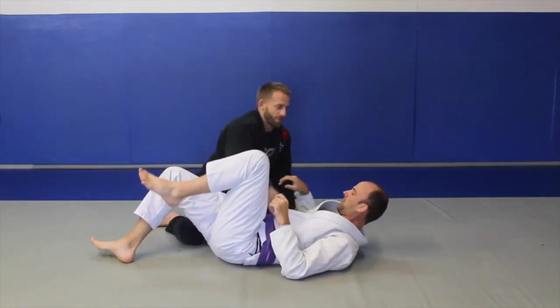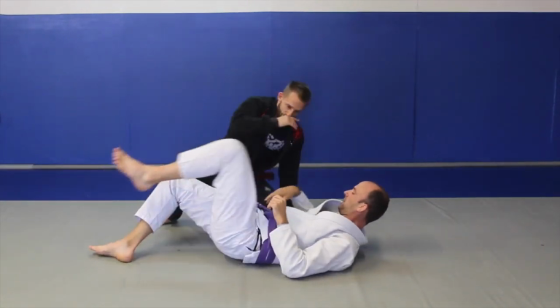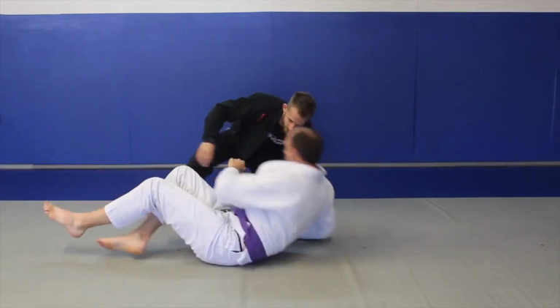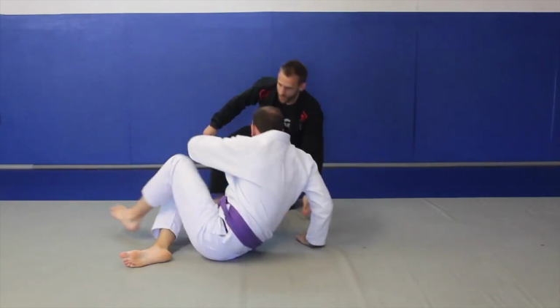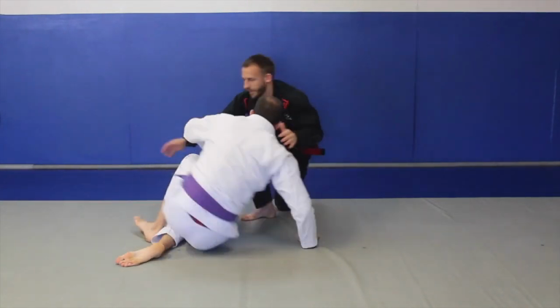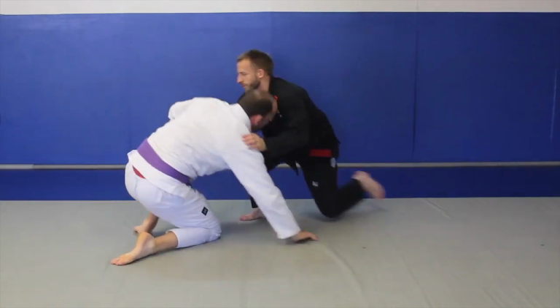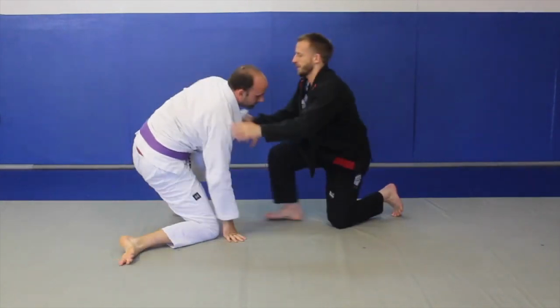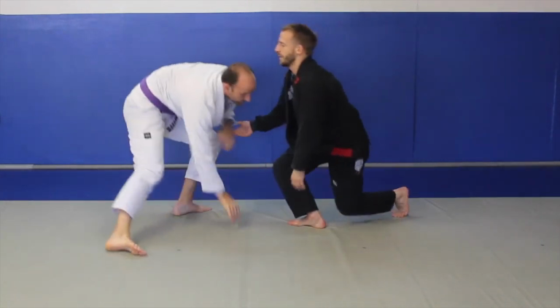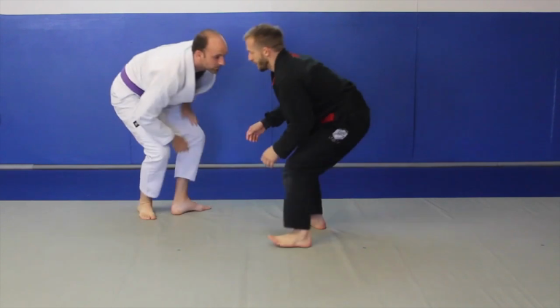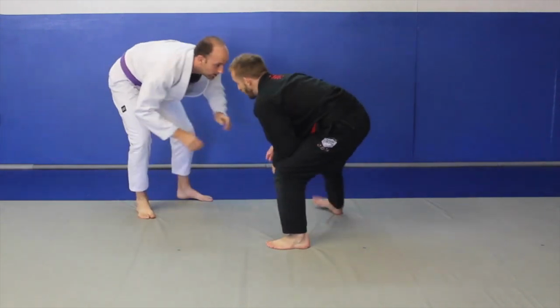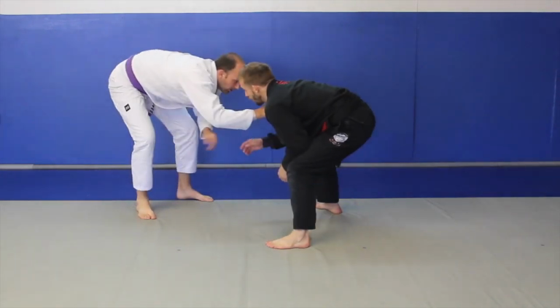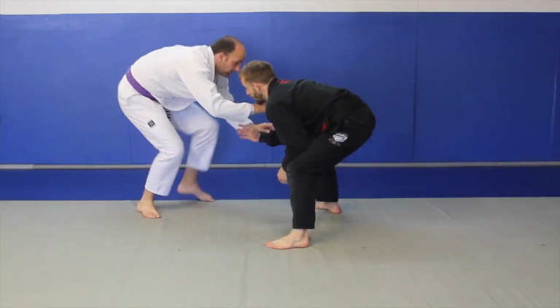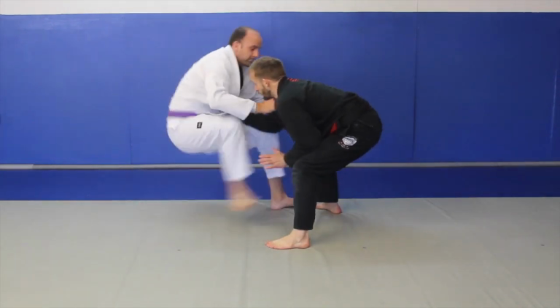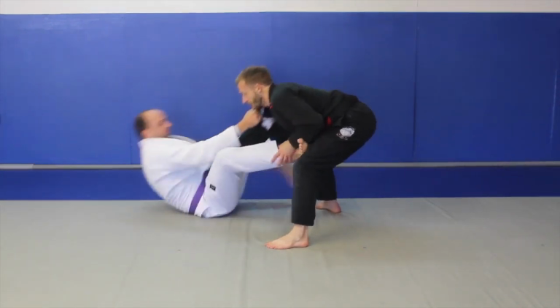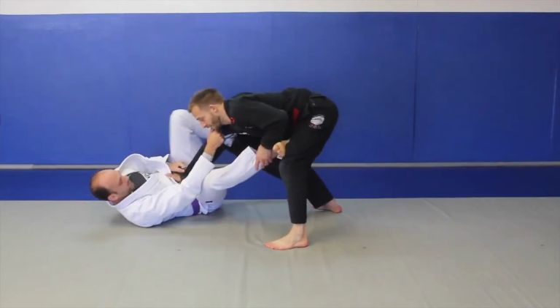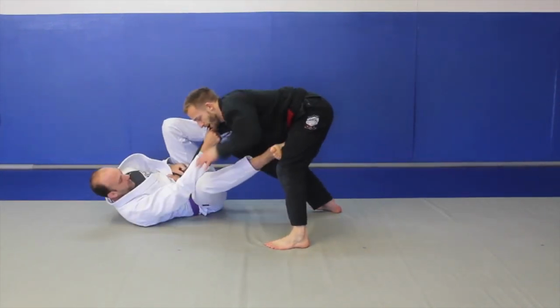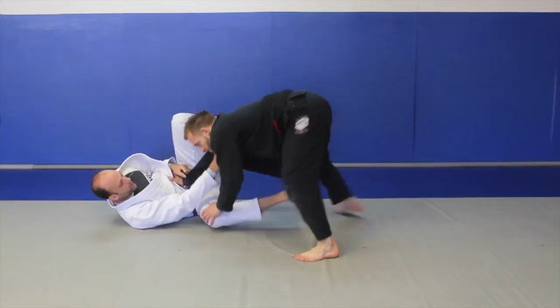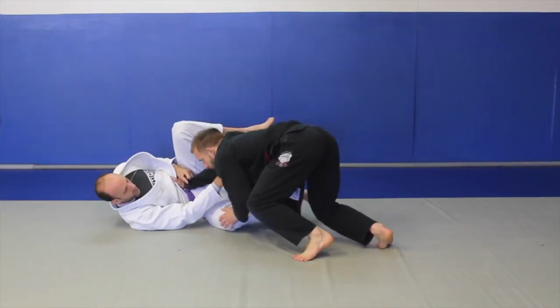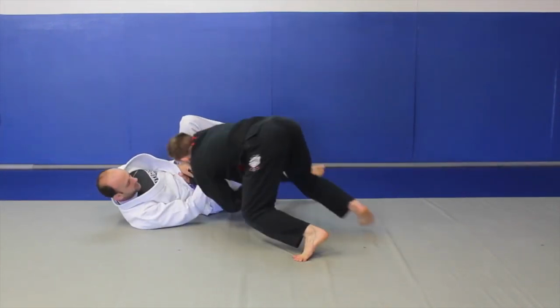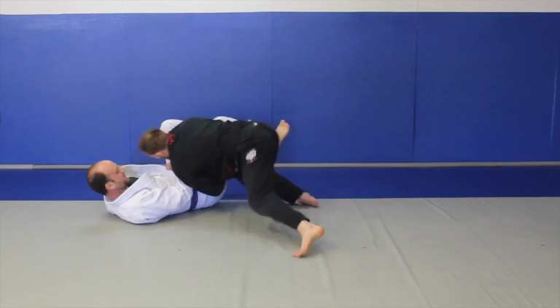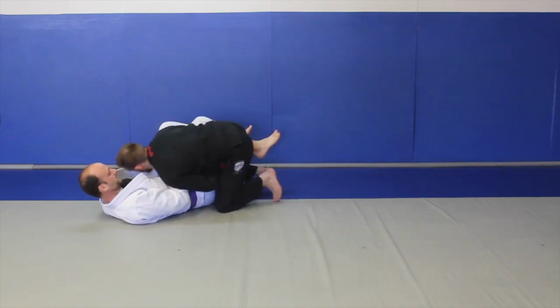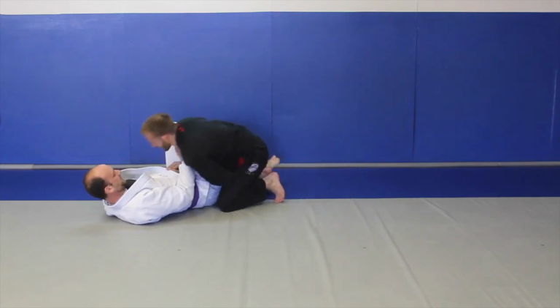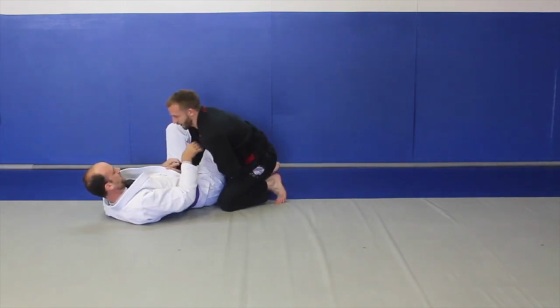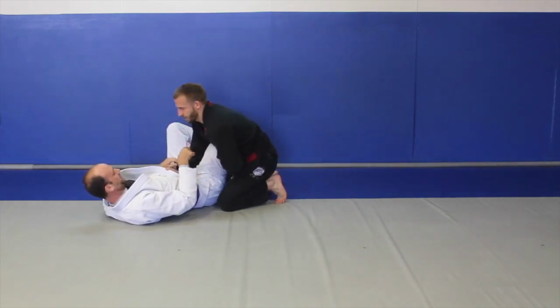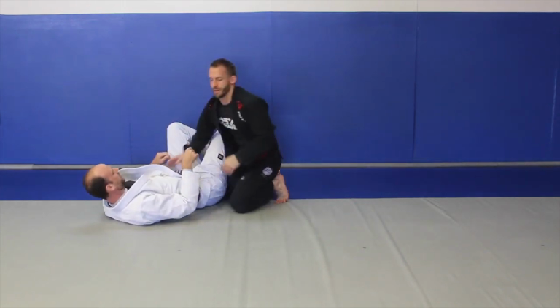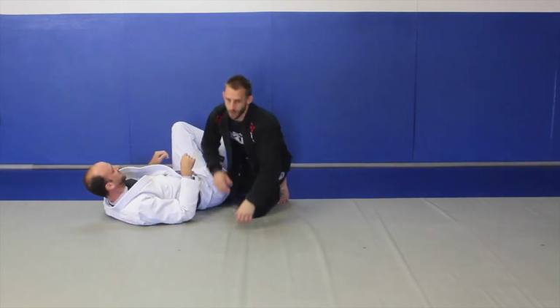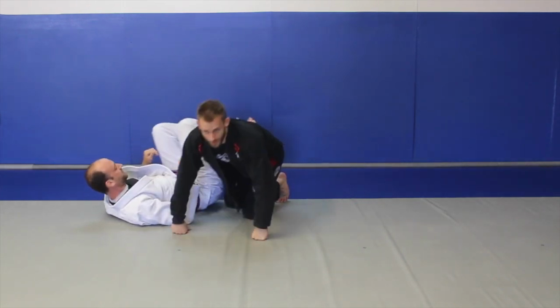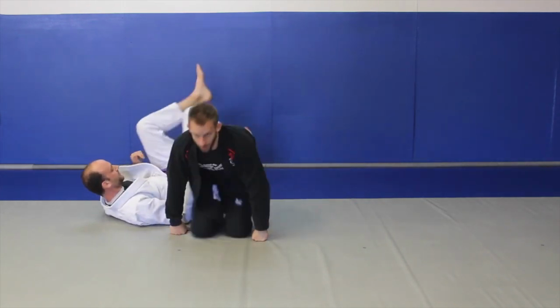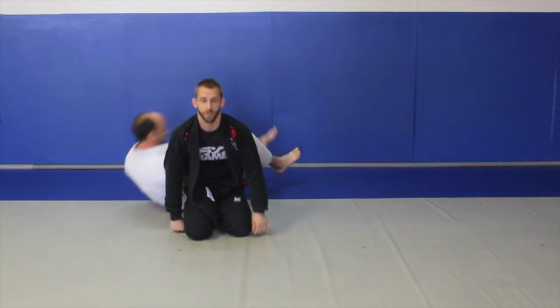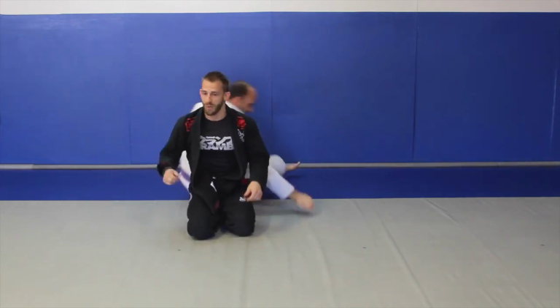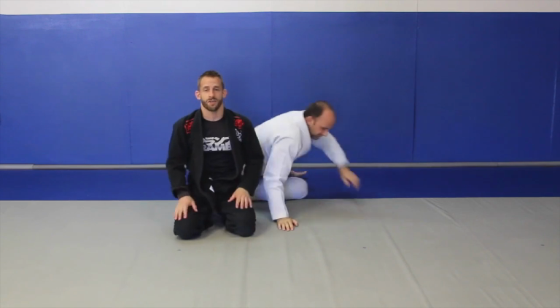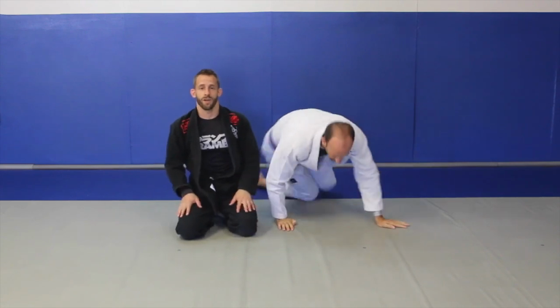One more time, let's use a slightly different angle. So Ian's going to pull. Look, I'm already checking his hip. Hand goes to the knee. Move my legs around. I really sit back. It's our passing strength off the guard.